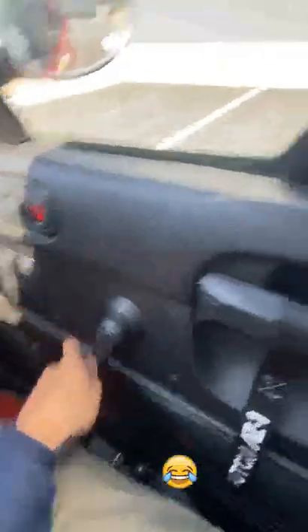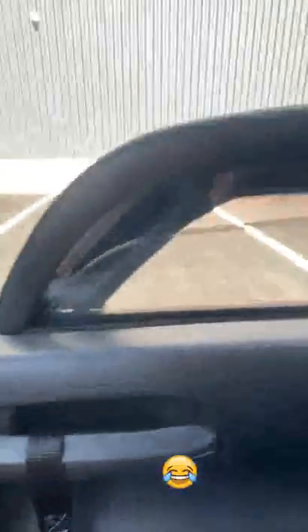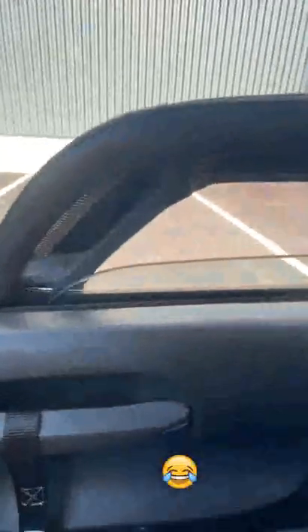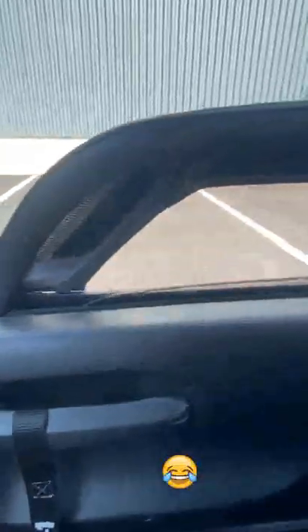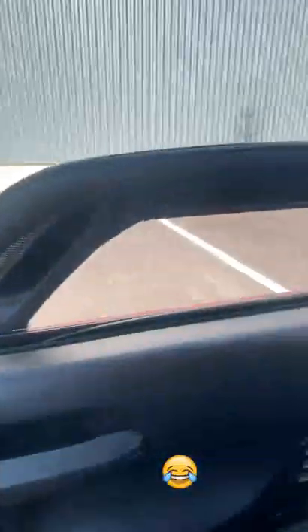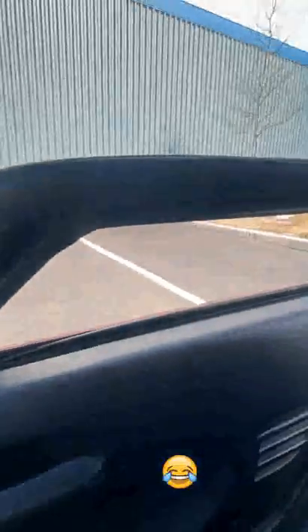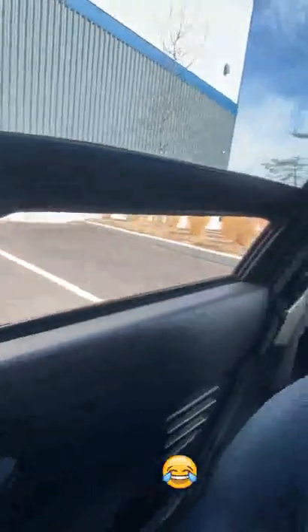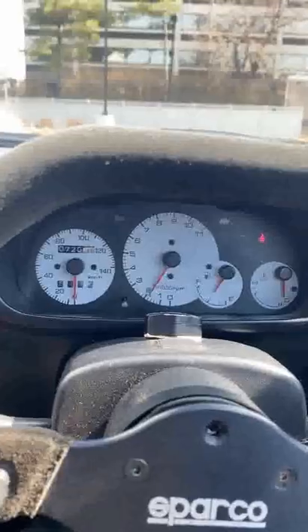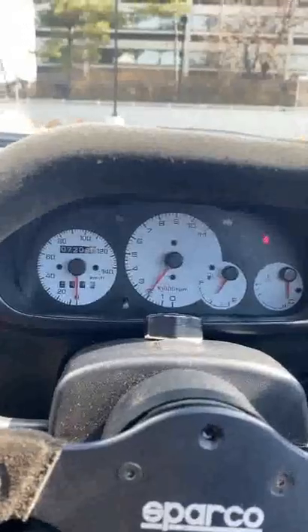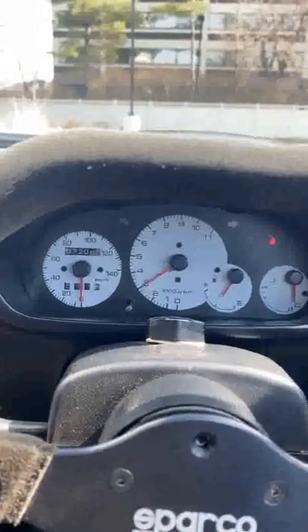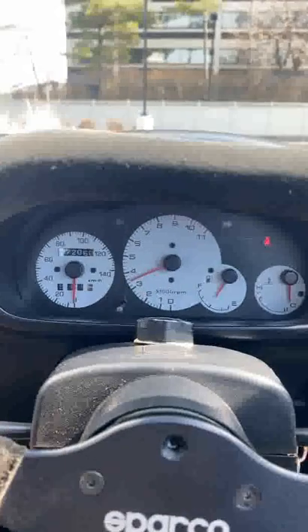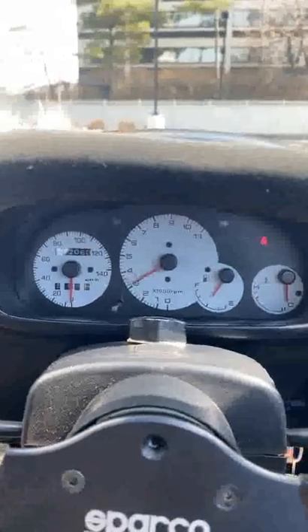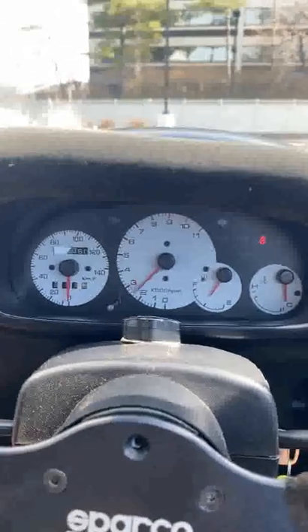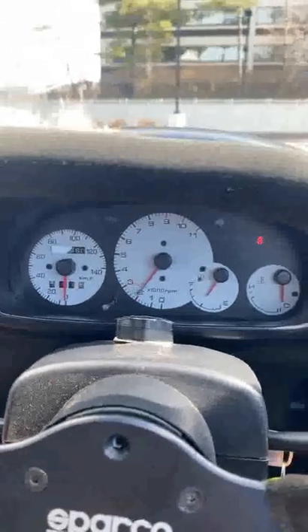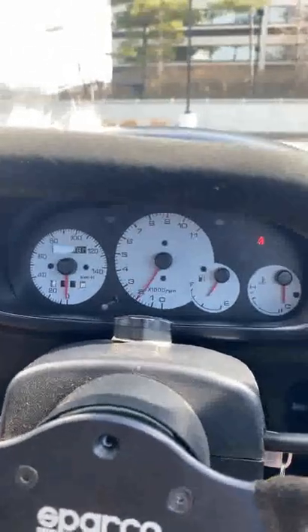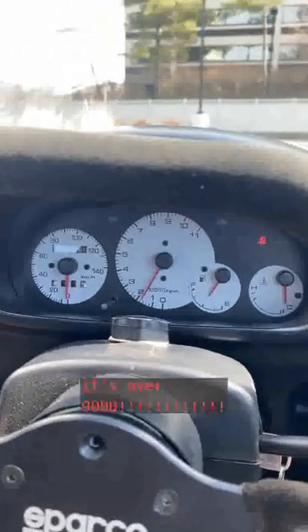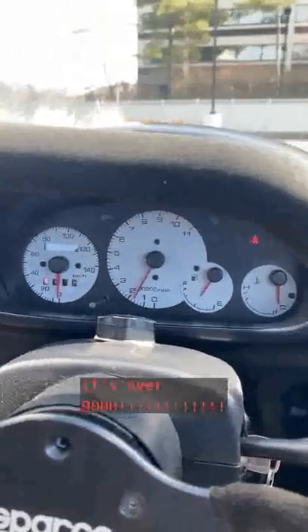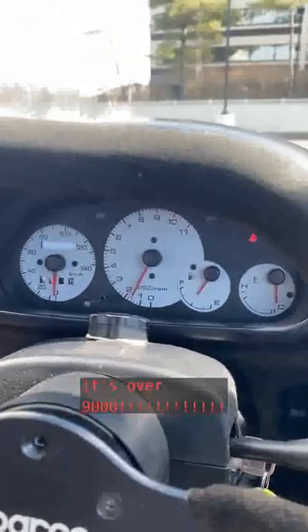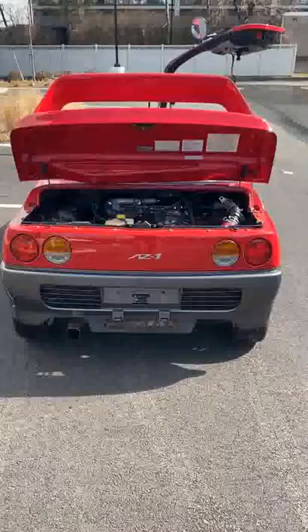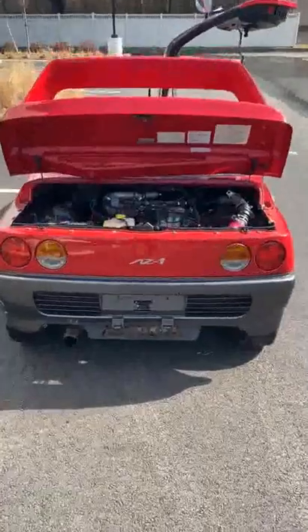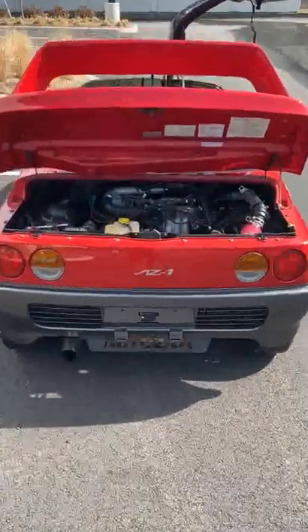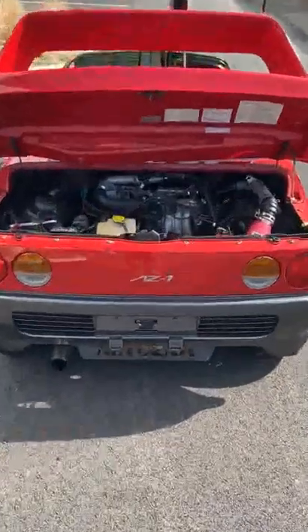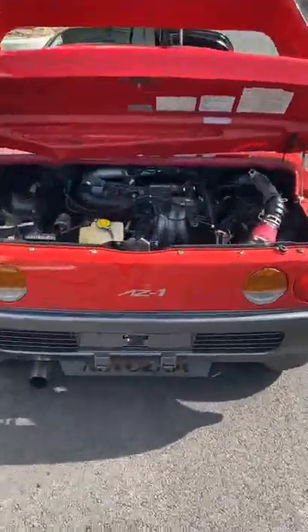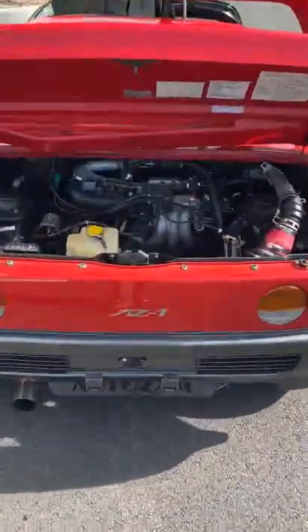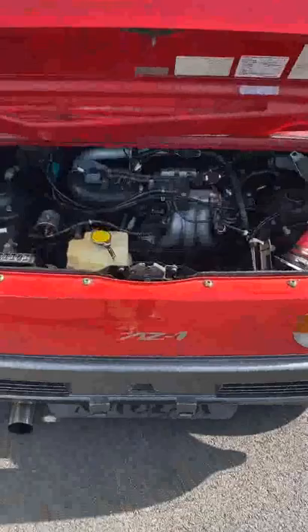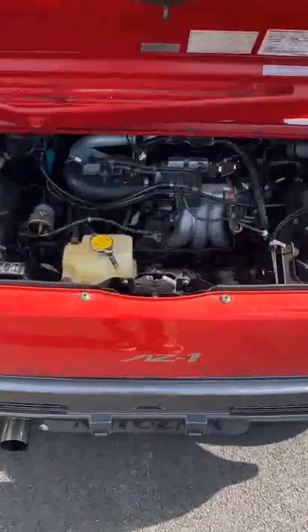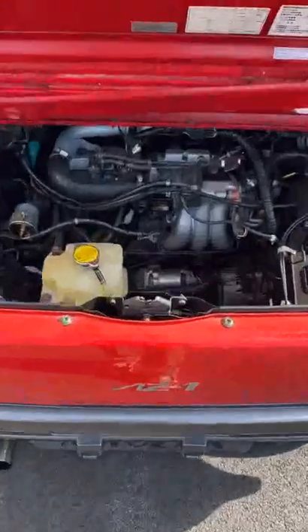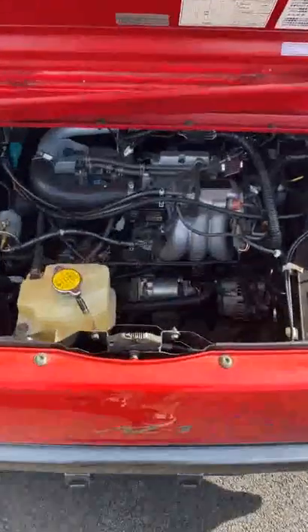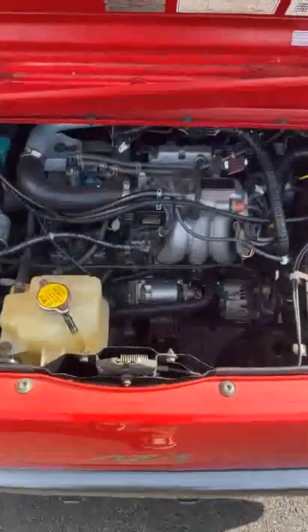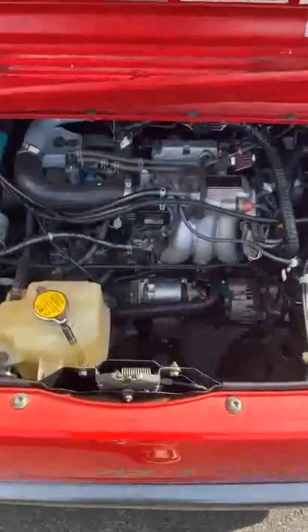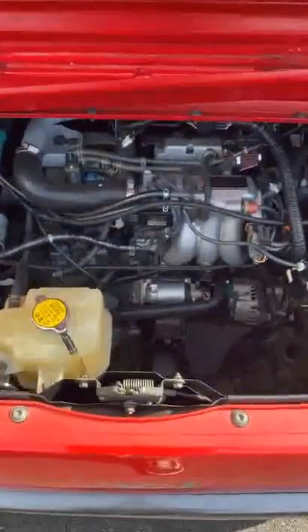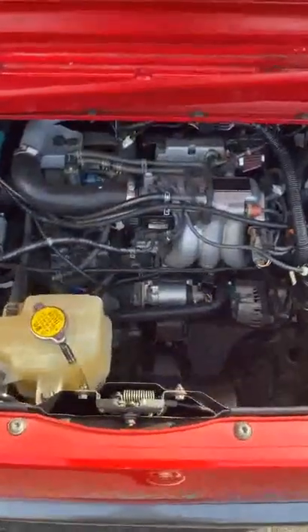Look at how cute these windows are. It's got a cute little tach which red lines at 9,000 rpm. And yes, engine's in the back — it makes just 64 horsepower and 63 foot-pounds of torque.